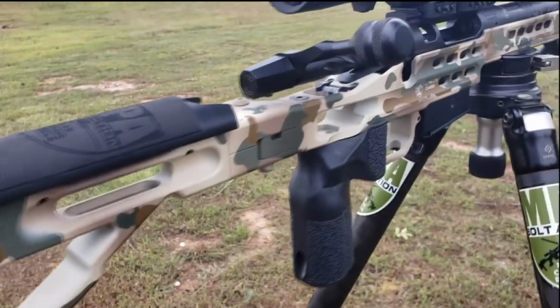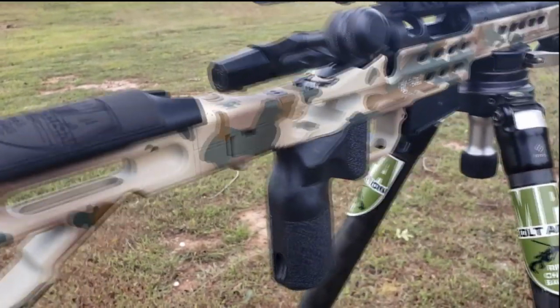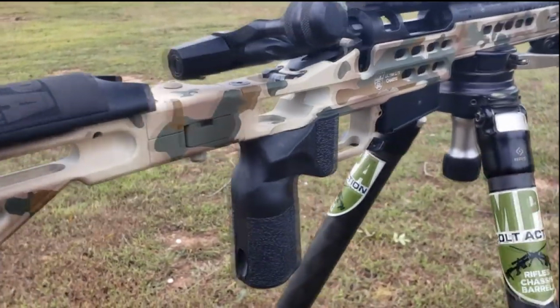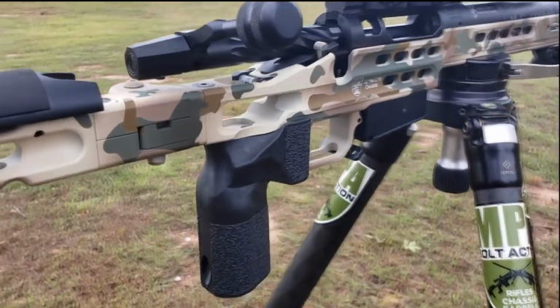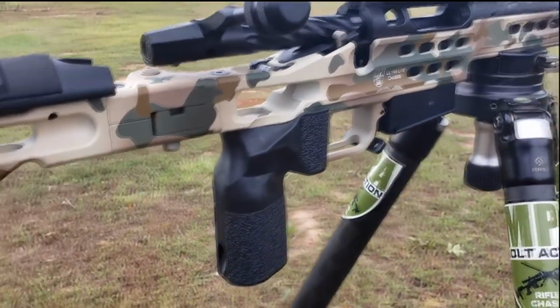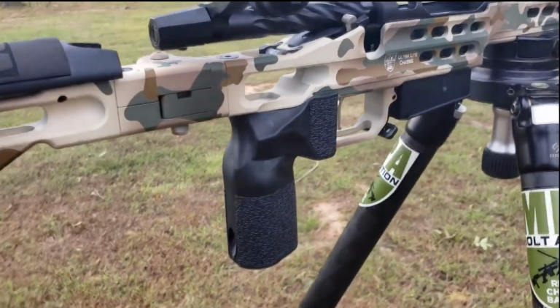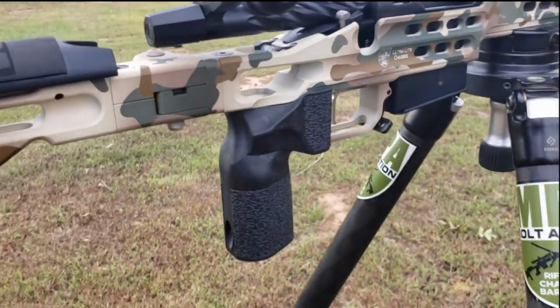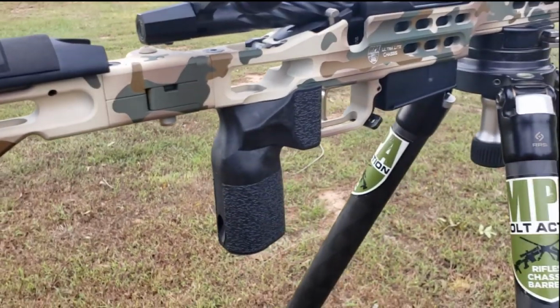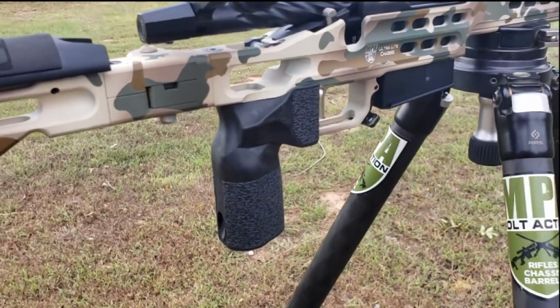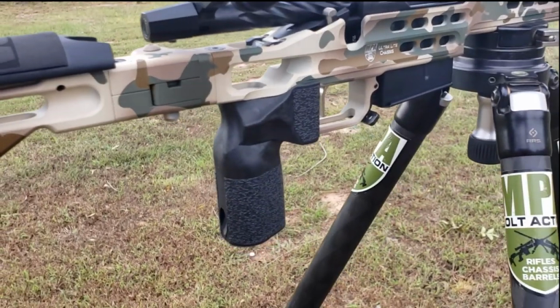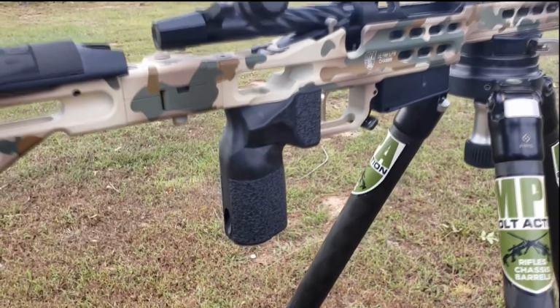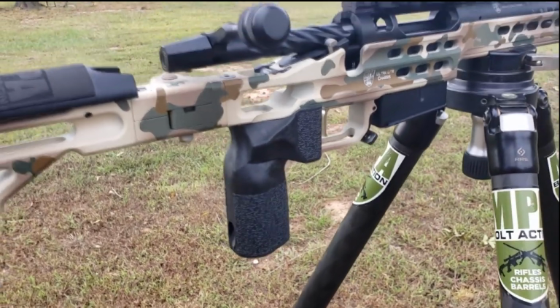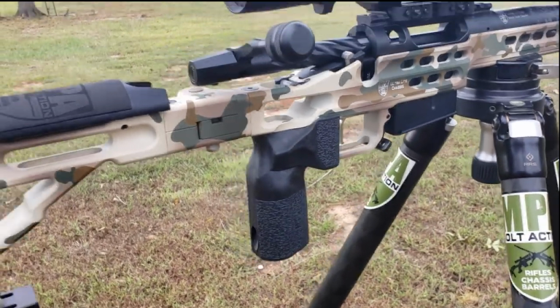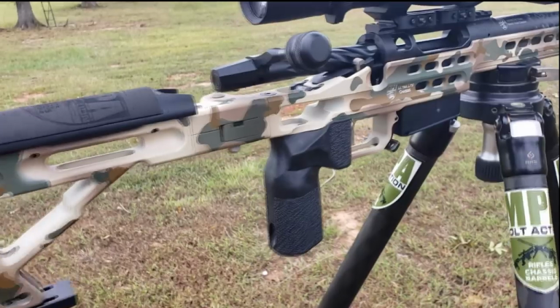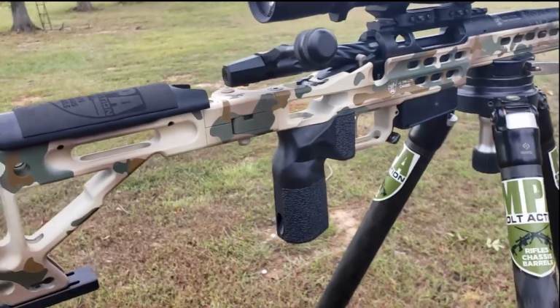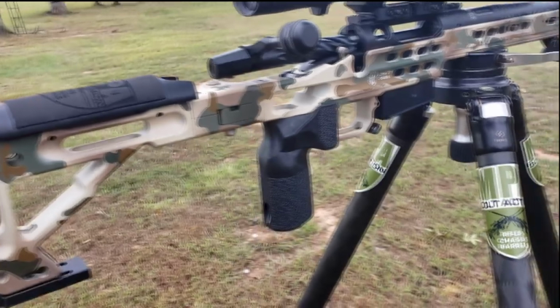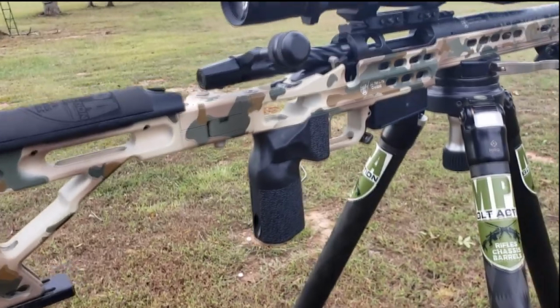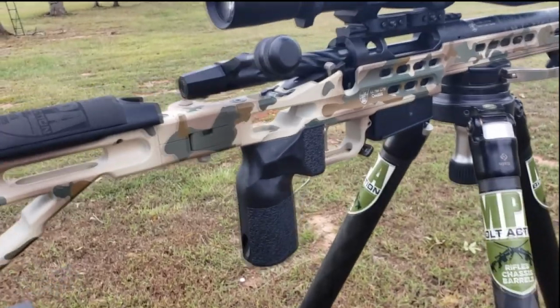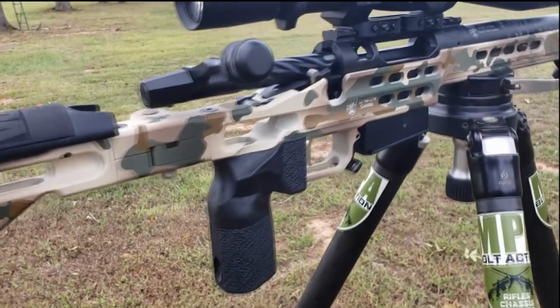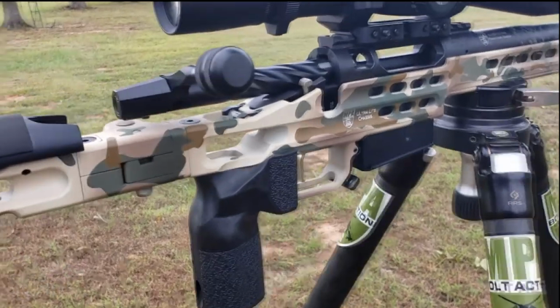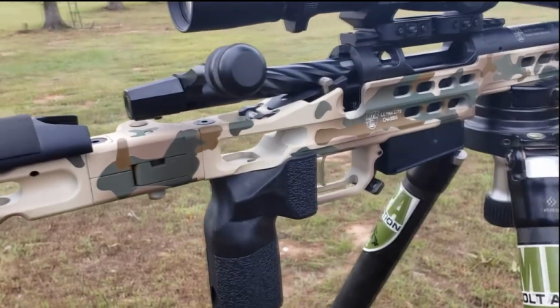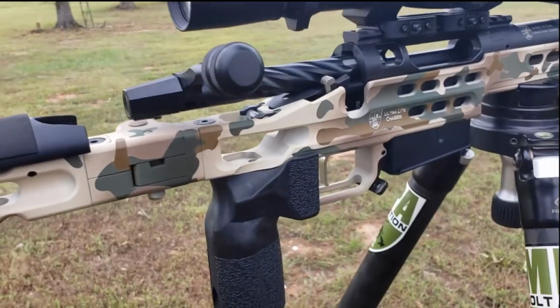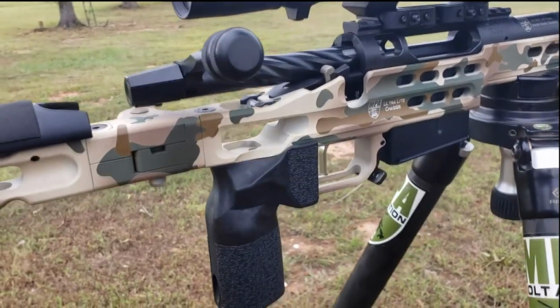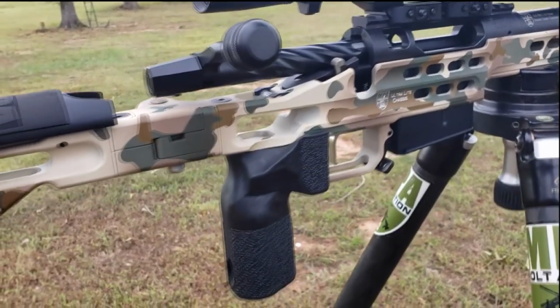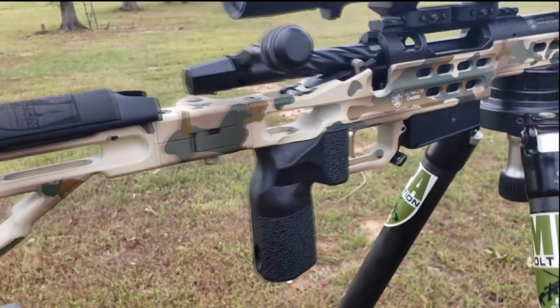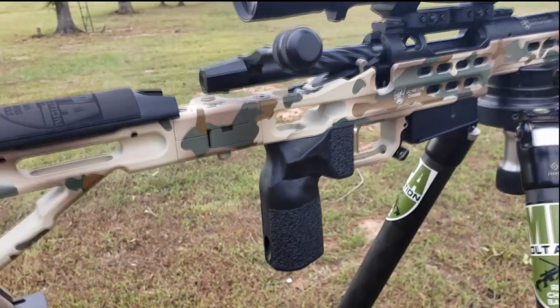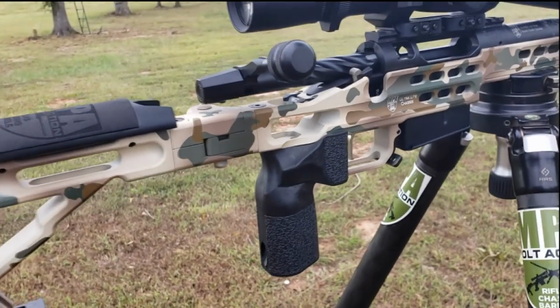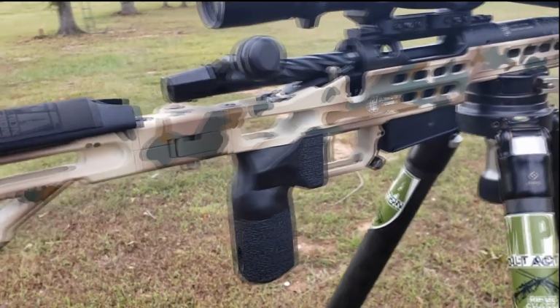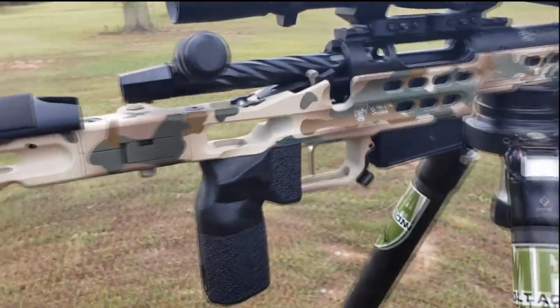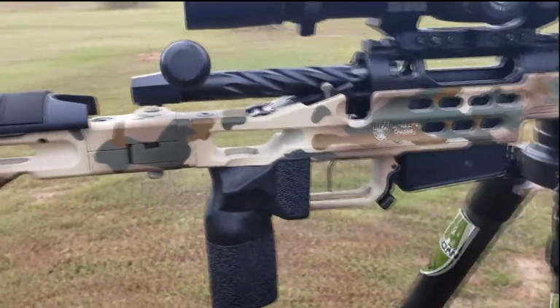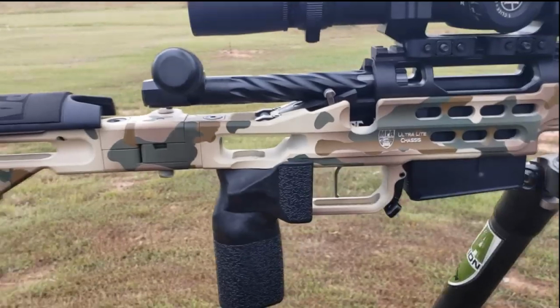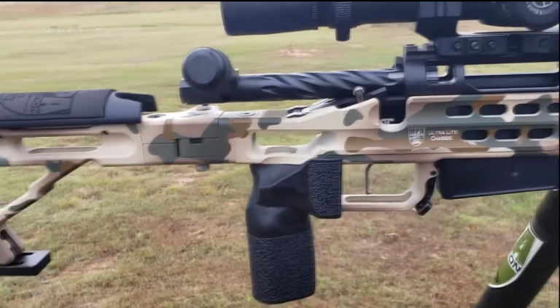There's a little bag rider on it for rear bag management. The EVG grip — what an awesome grip. Ridiculously comfortable. It puts the hand in a position where you get a consistent, straight back trigger pull each time.